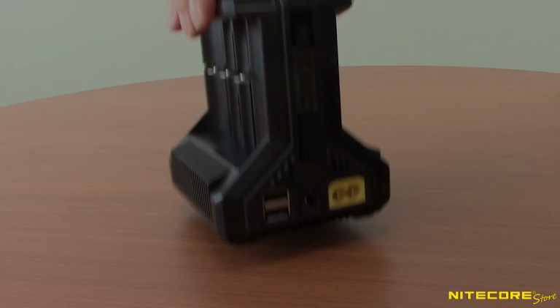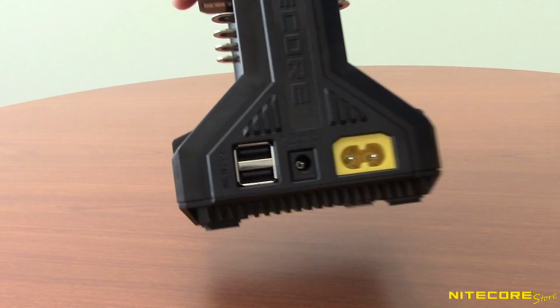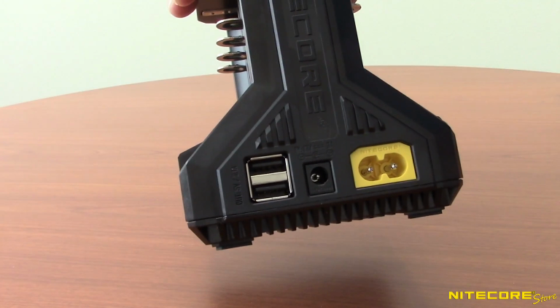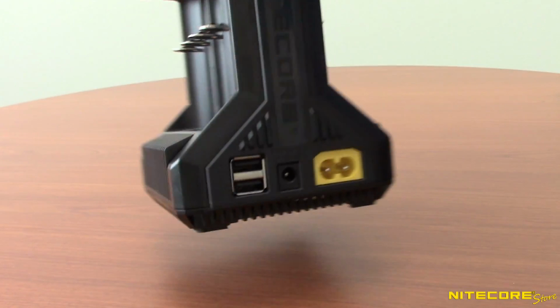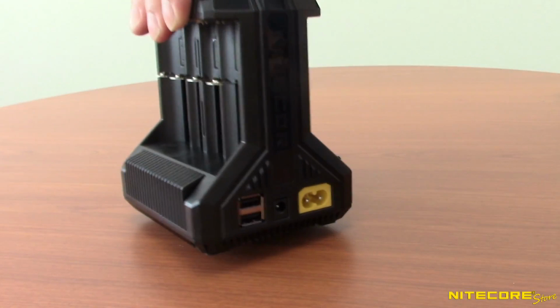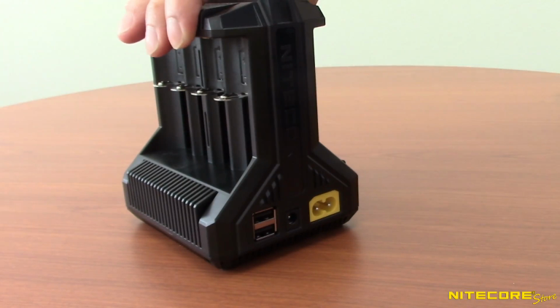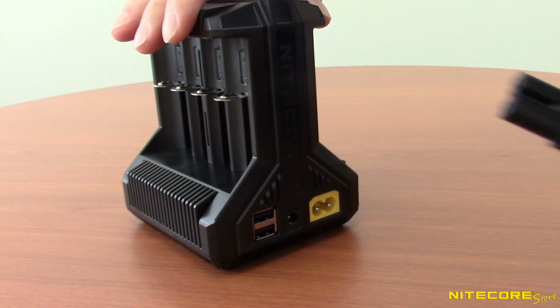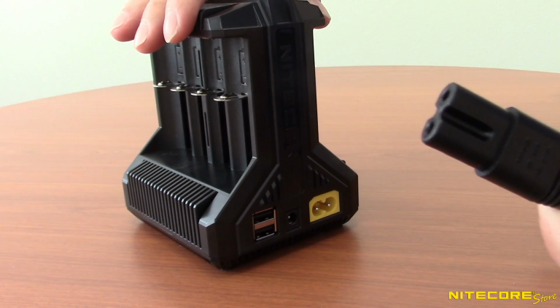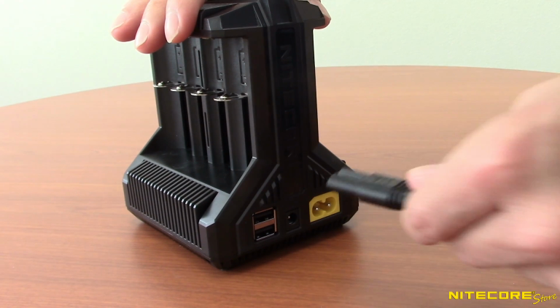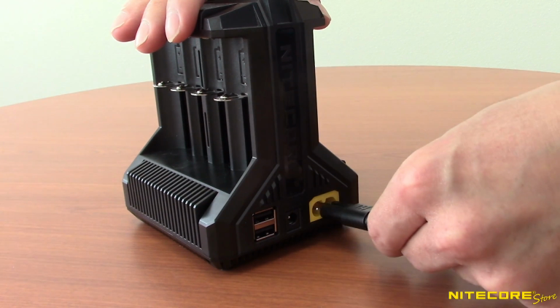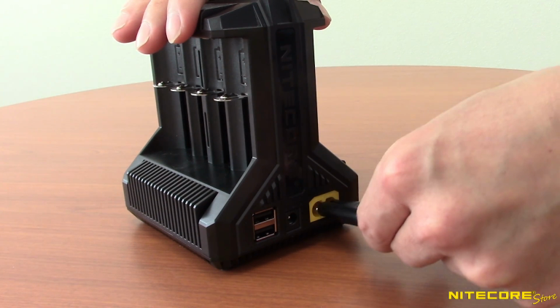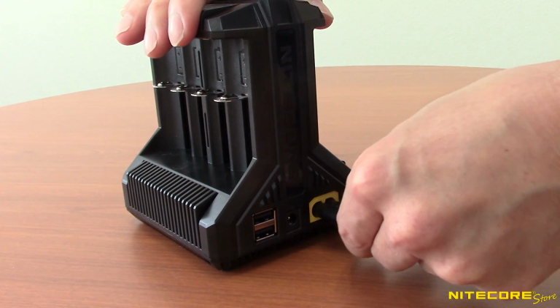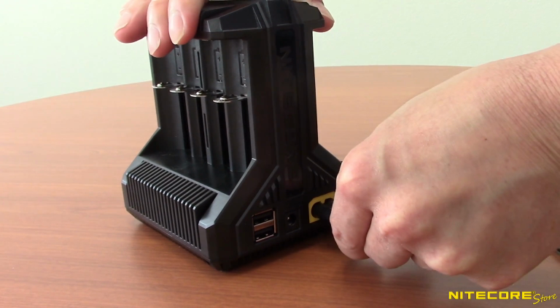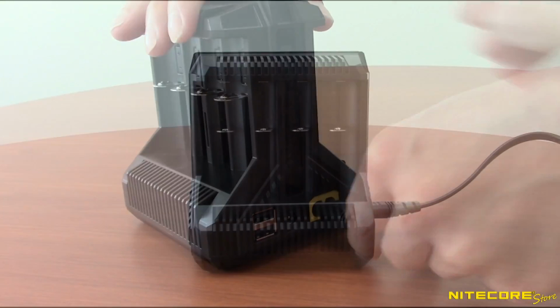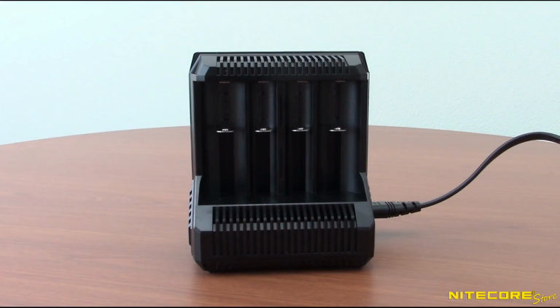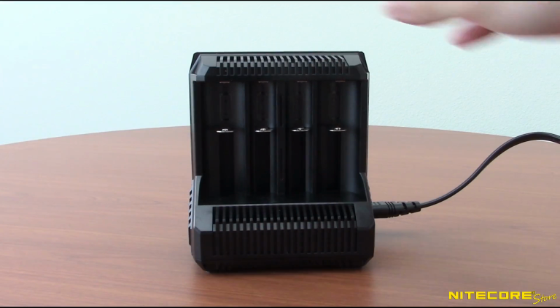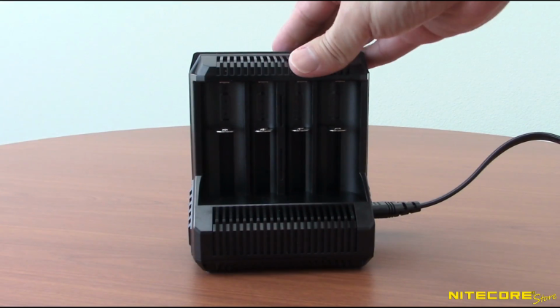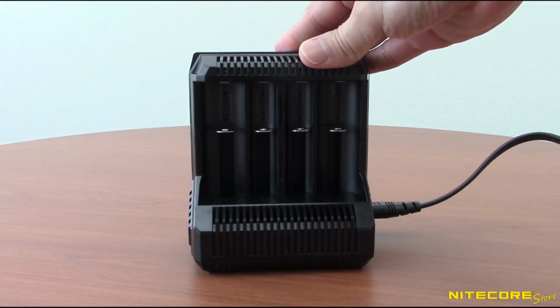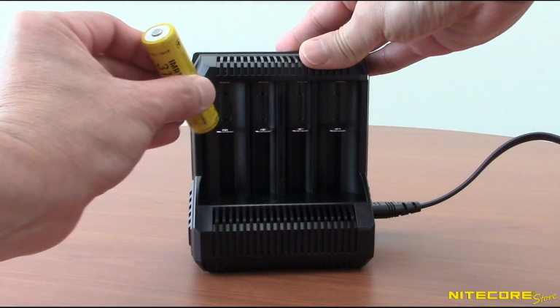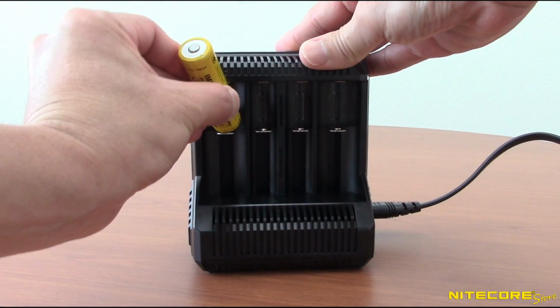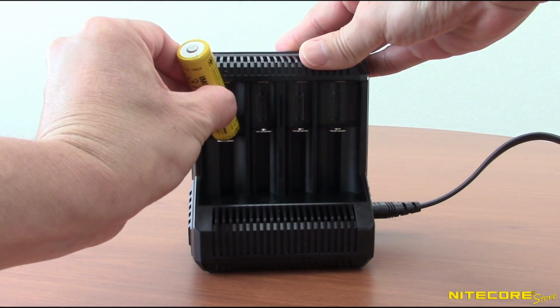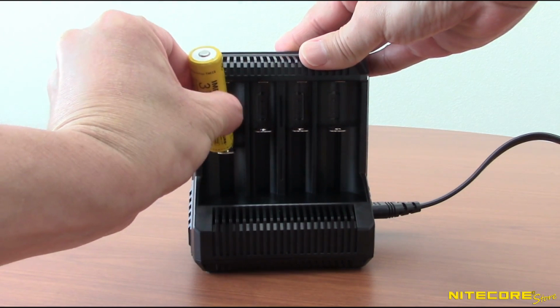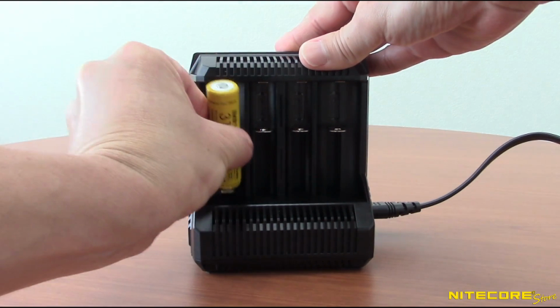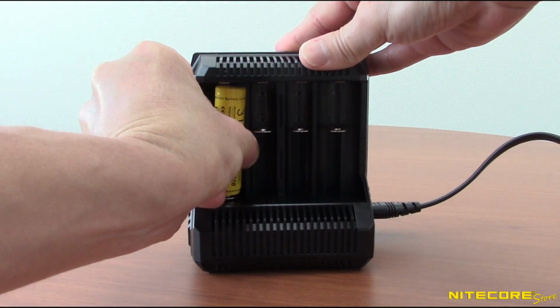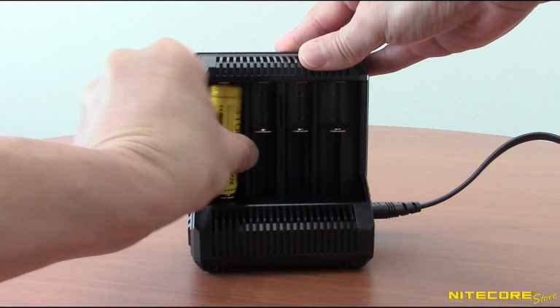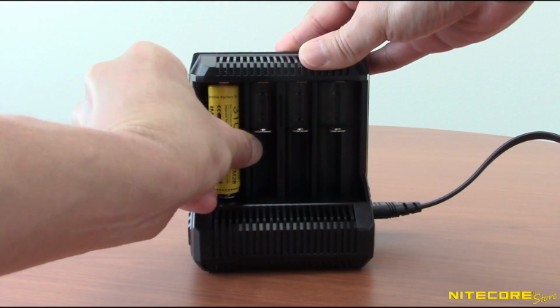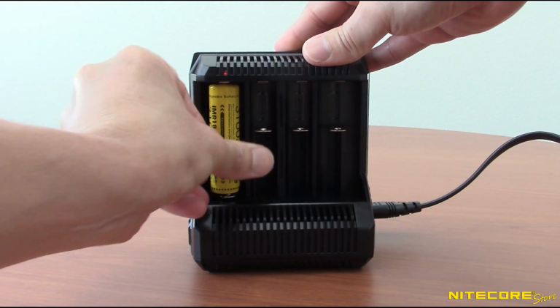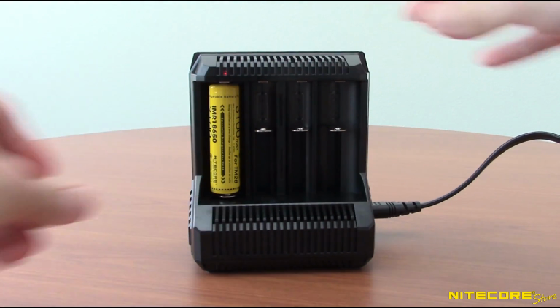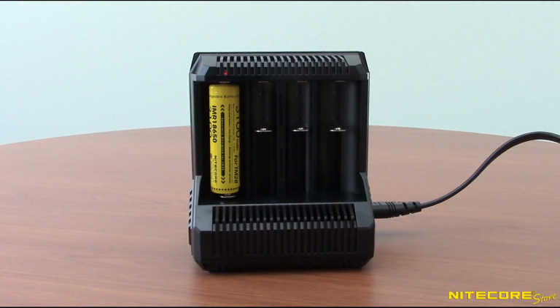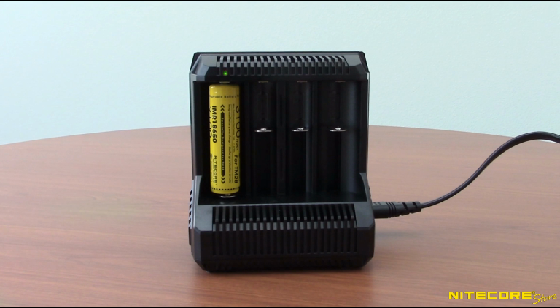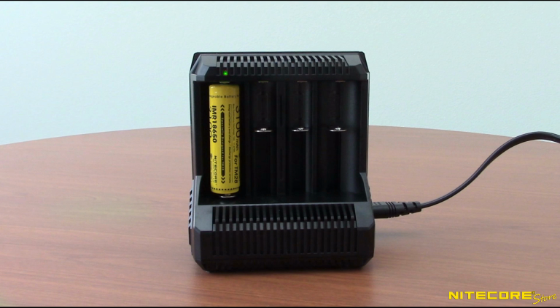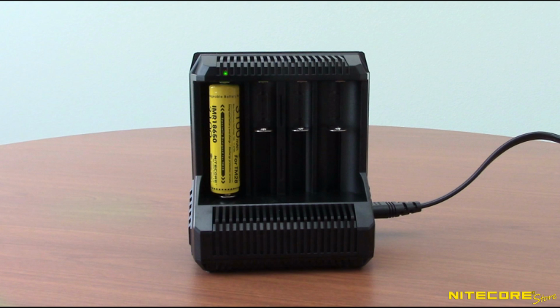Using the i8 is easy. Plug the power cable into the unit and any available power source. Next, correctly insert the batteries into an empty bay. A red light will appear over the now active bay and turn solid when charging is complete.